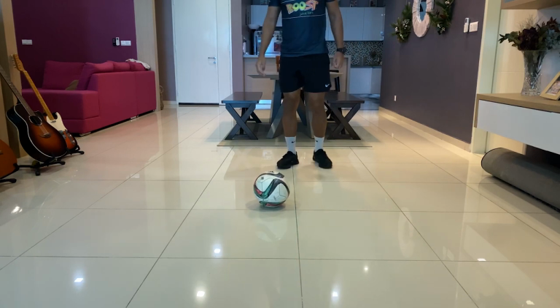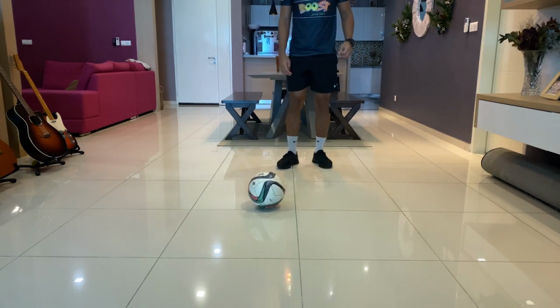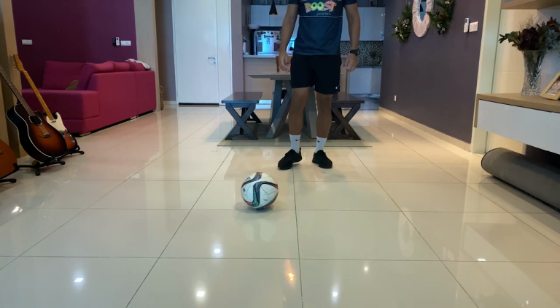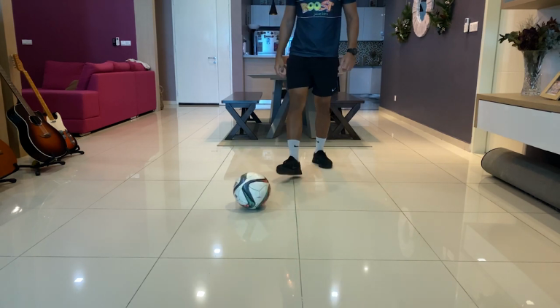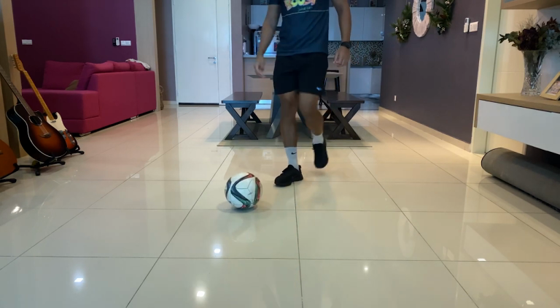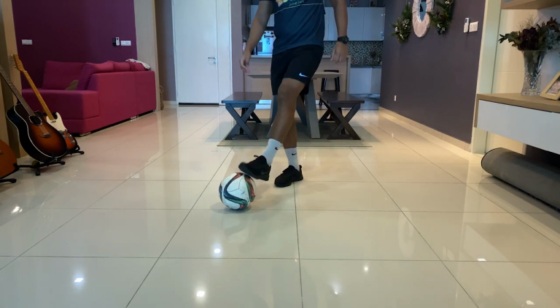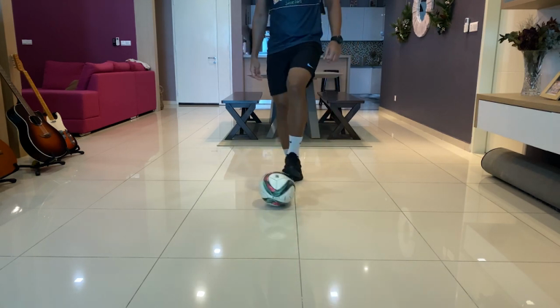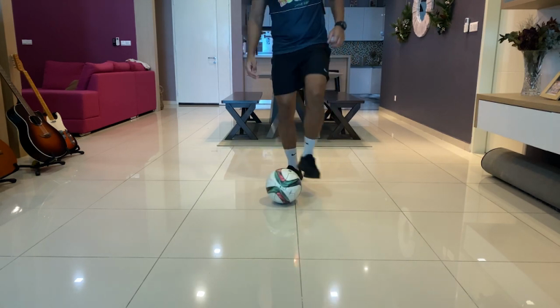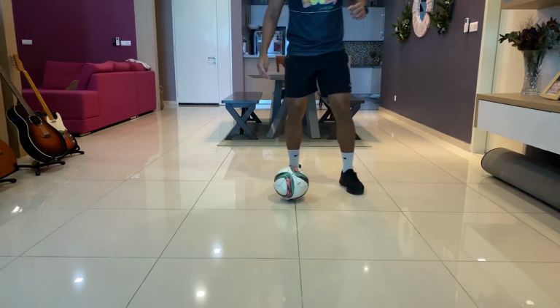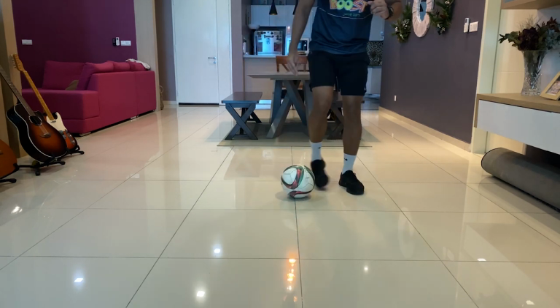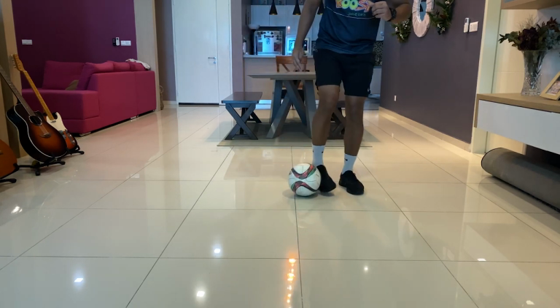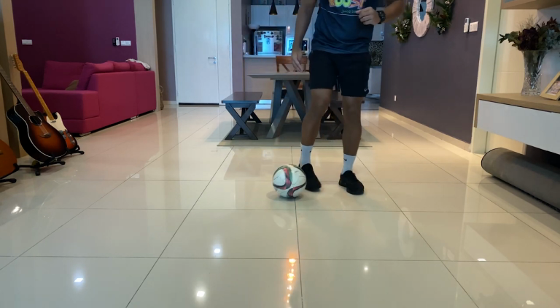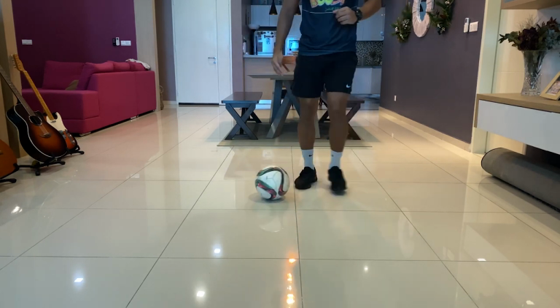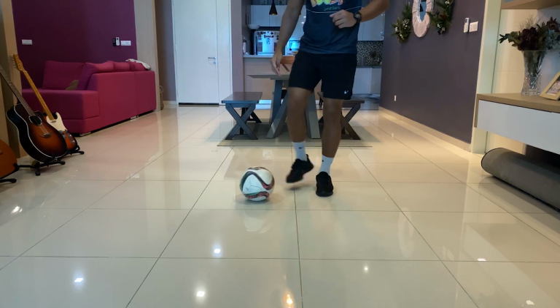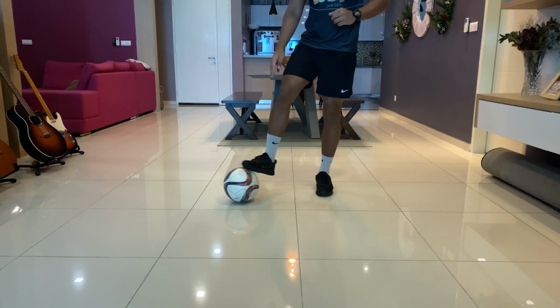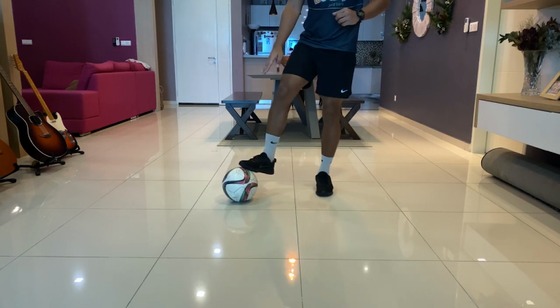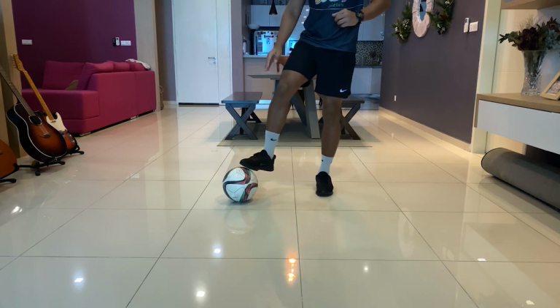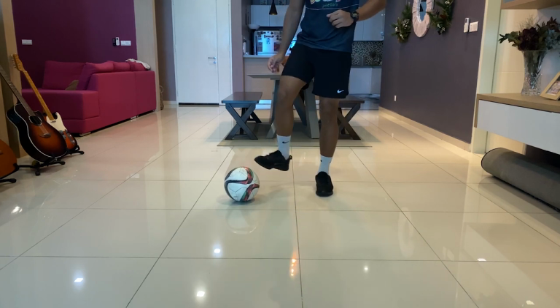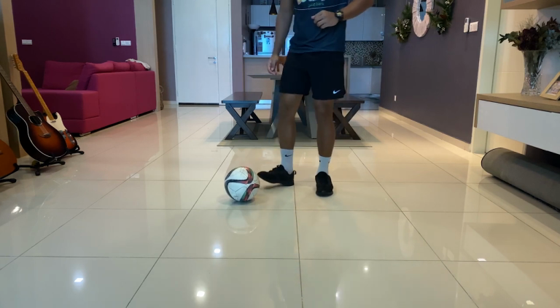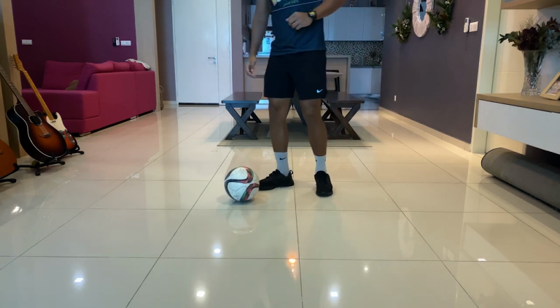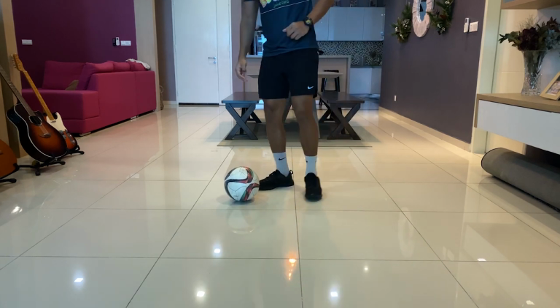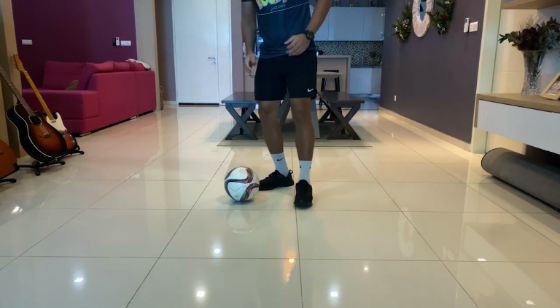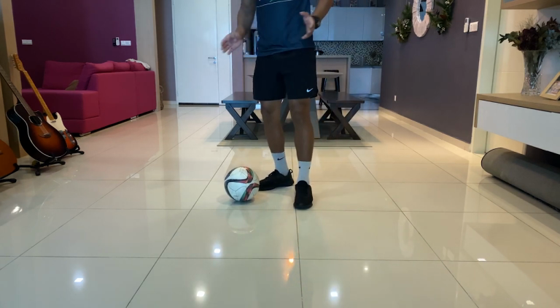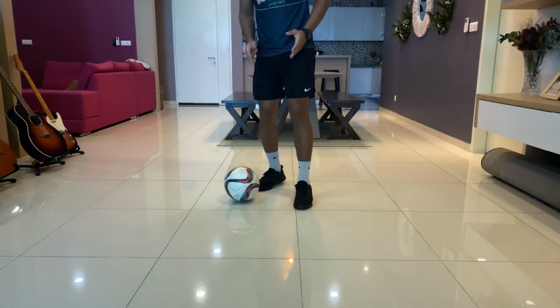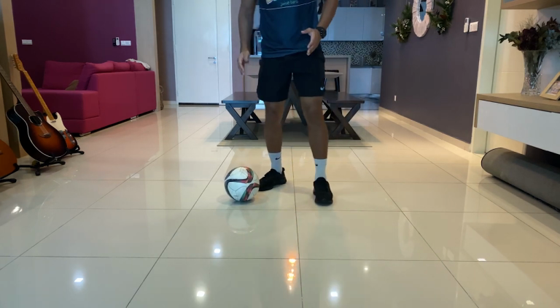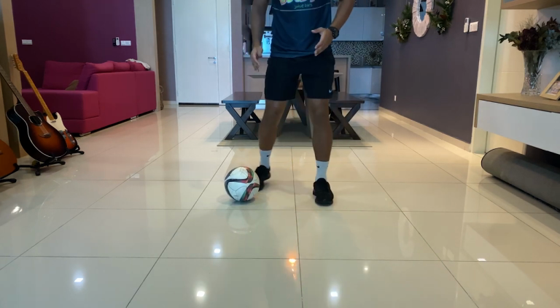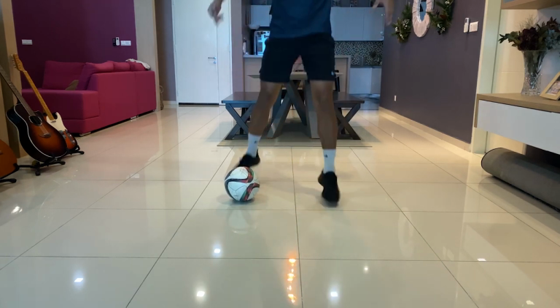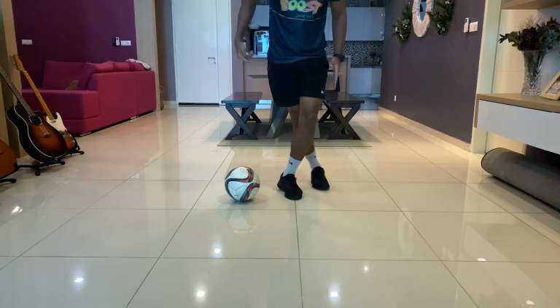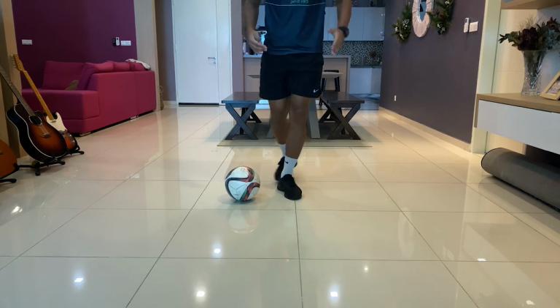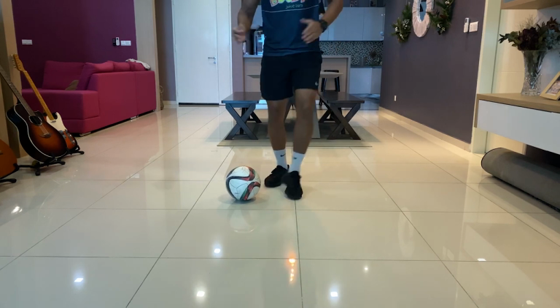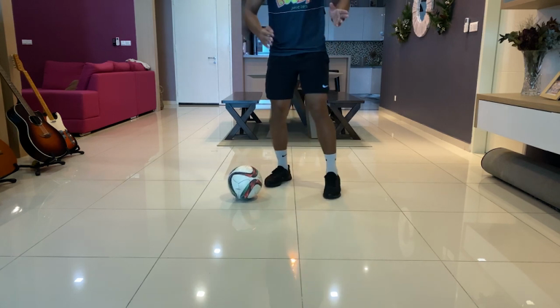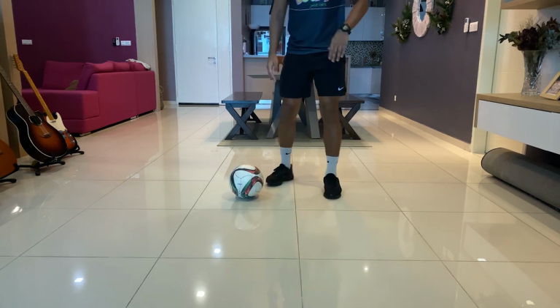So the starting position is you need to bring the ball to one side. Let's say I stop the ball on my right side, and you're going to have to jump up like this and flick the ball to the other side.